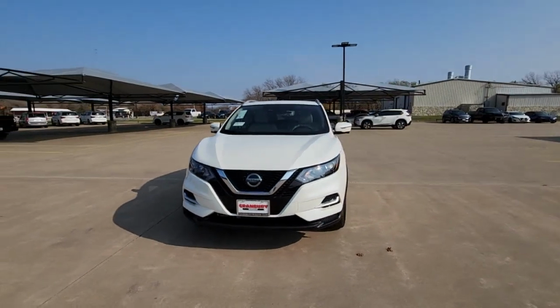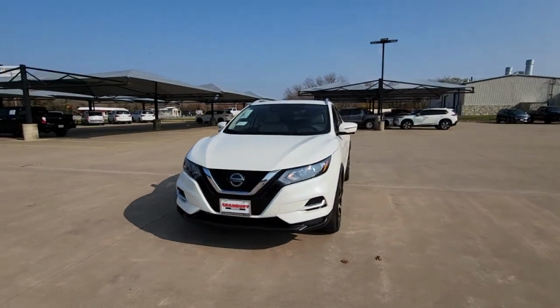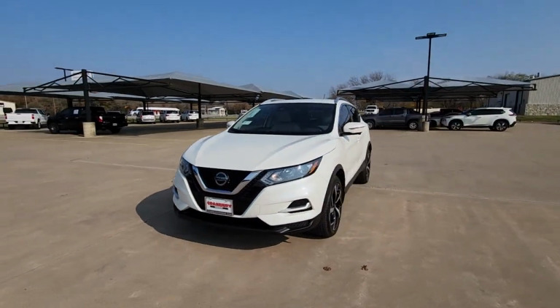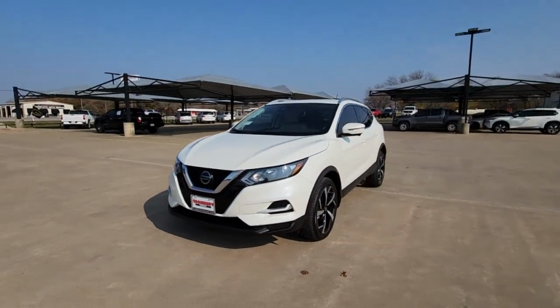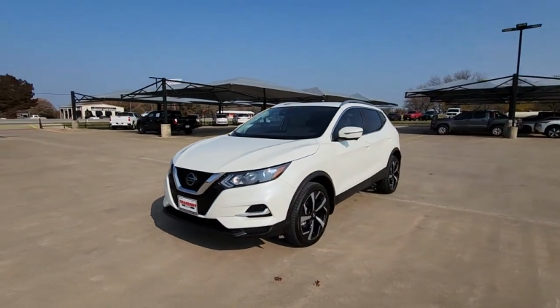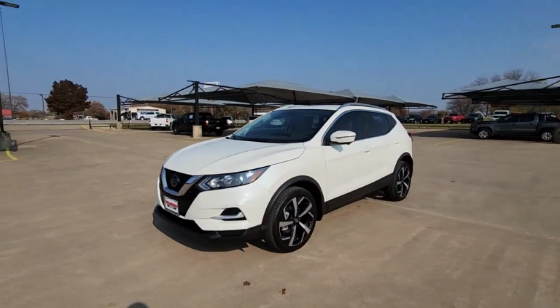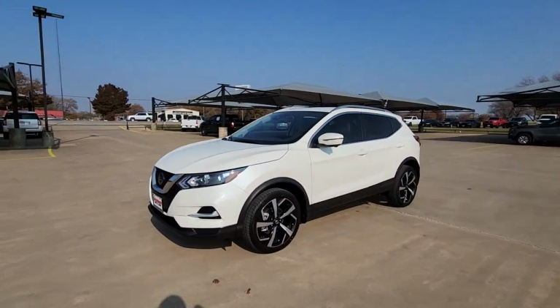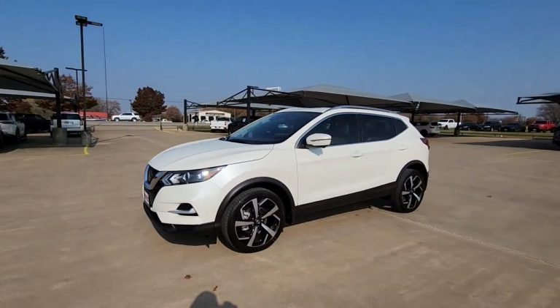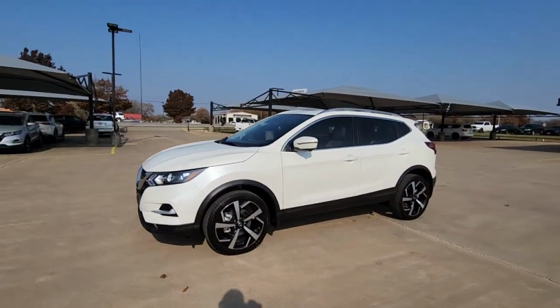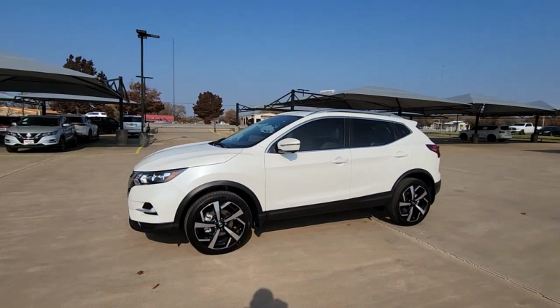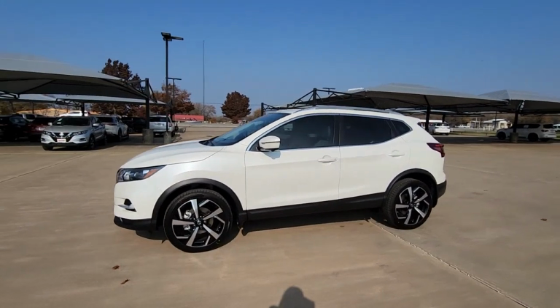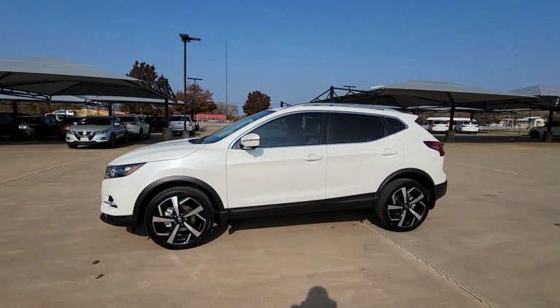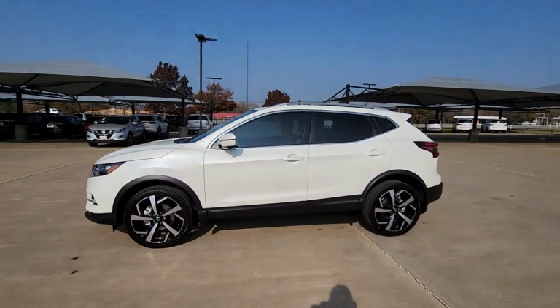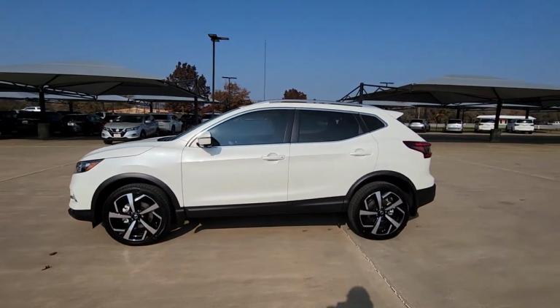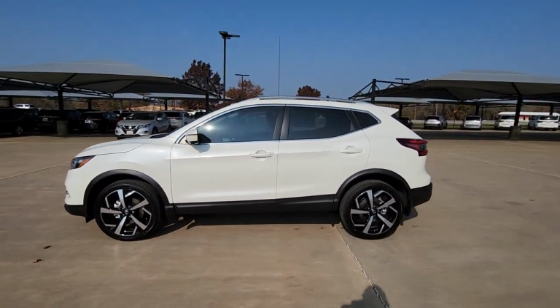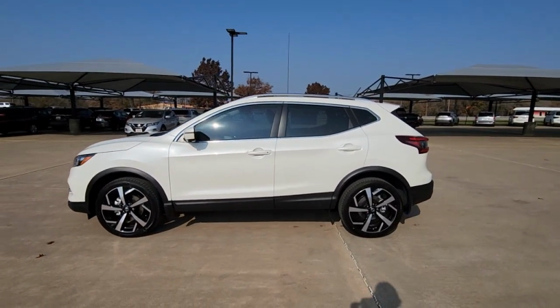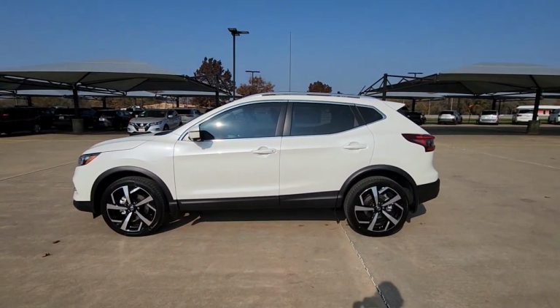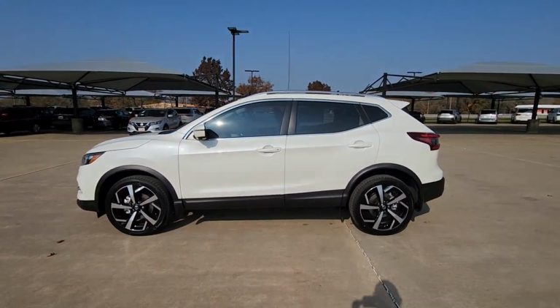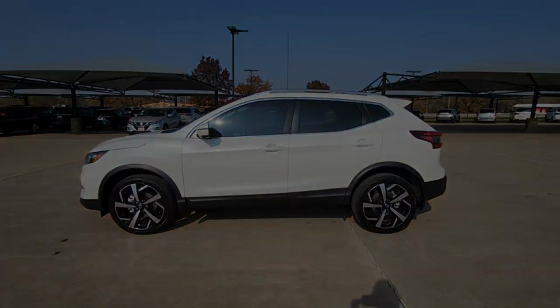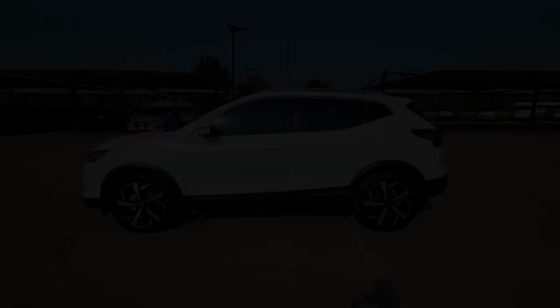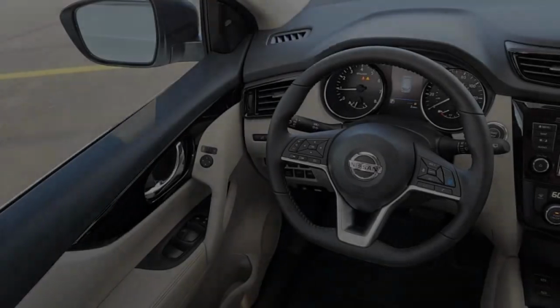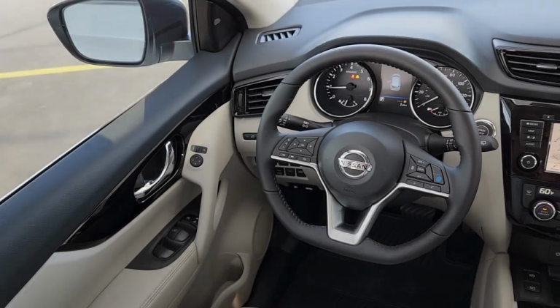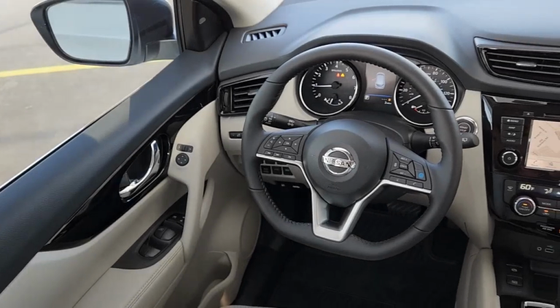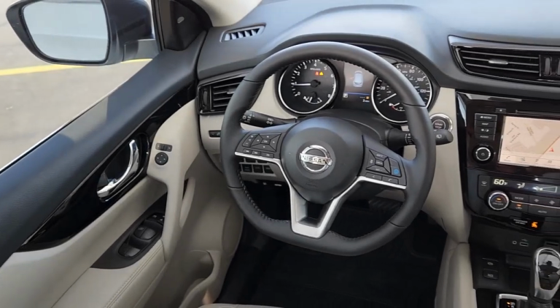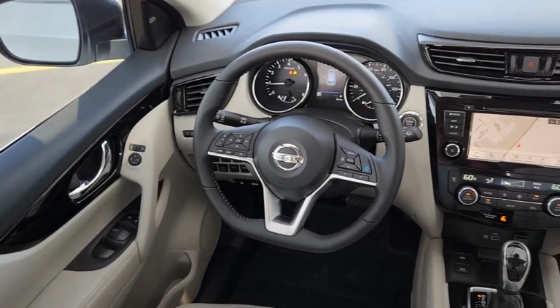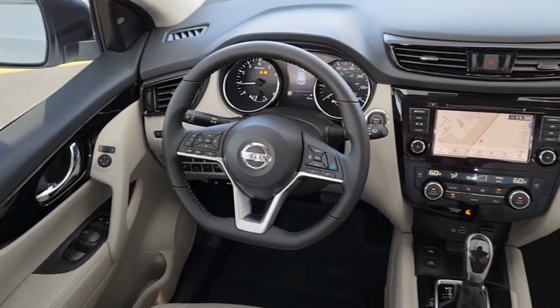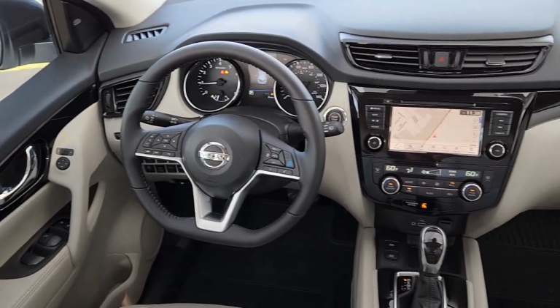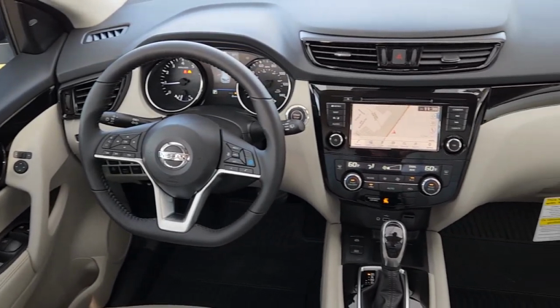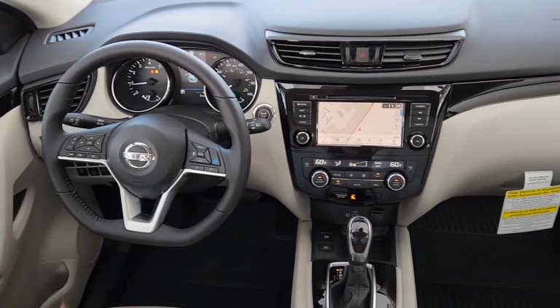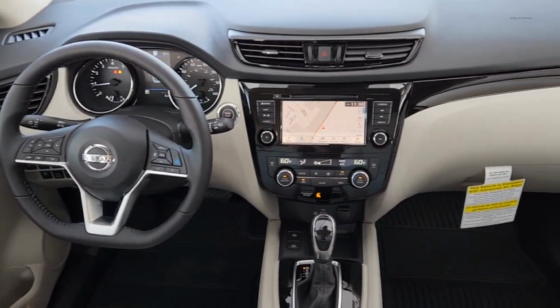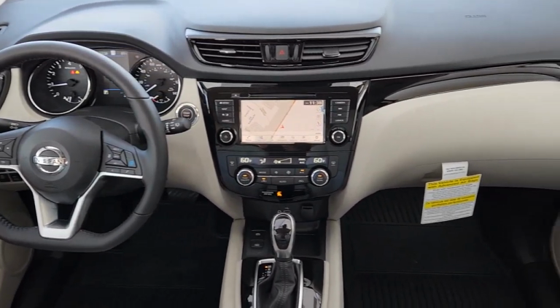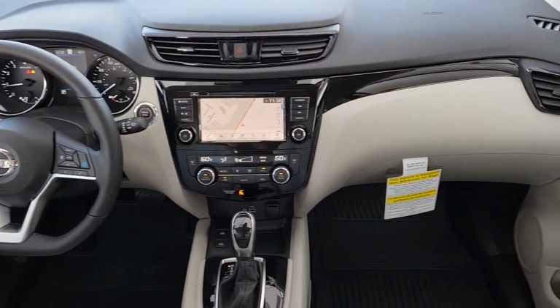Navigation system, all-wheel drive, keyless entry, sunroof/moonroof, fog lamps, power passenger seat, backup camera, adaptive cruise control, lane-keeping assist, remote engine start.